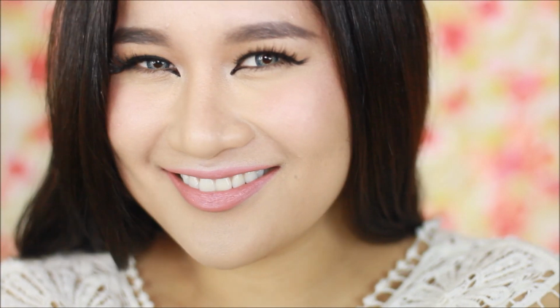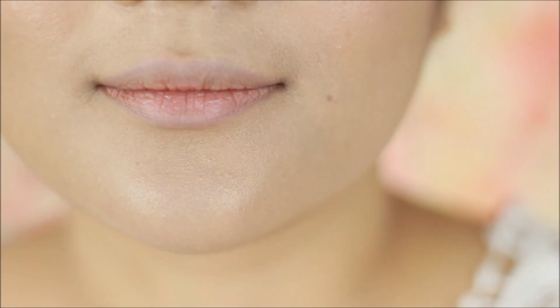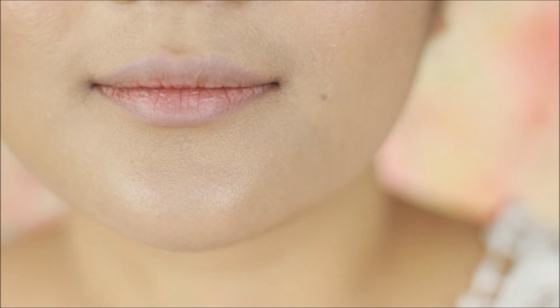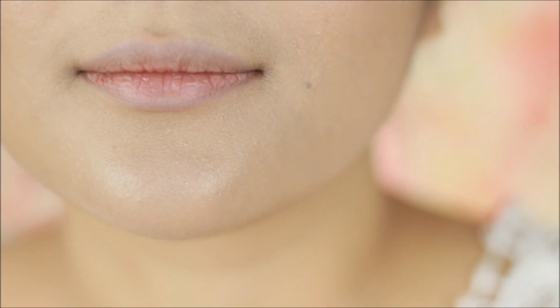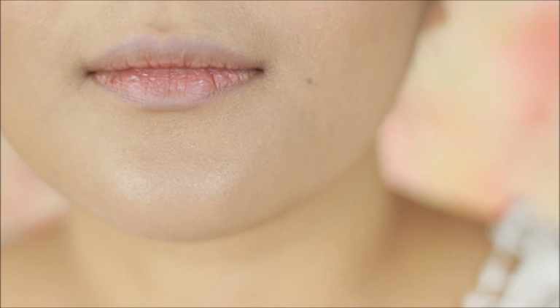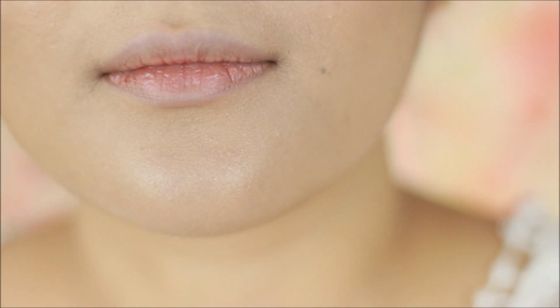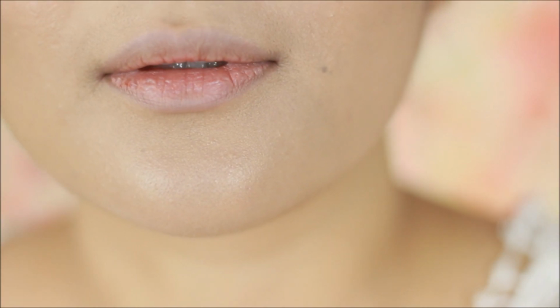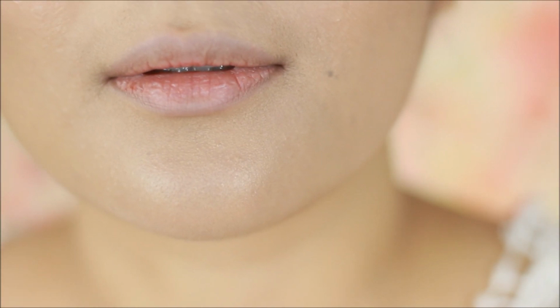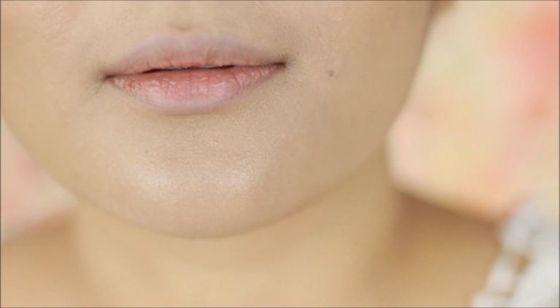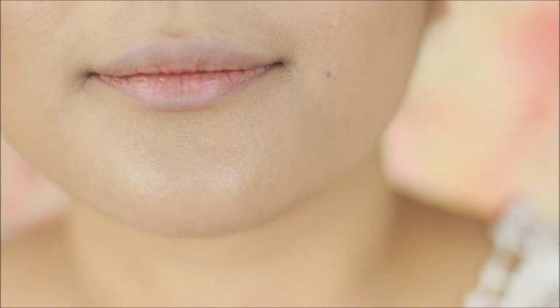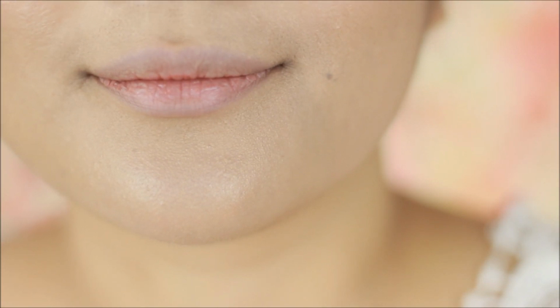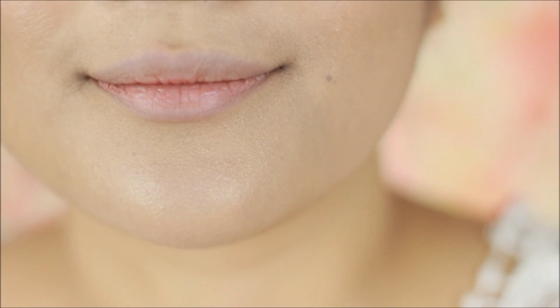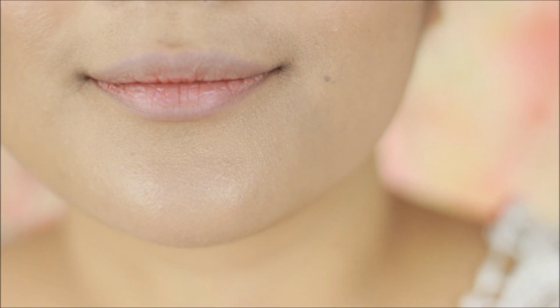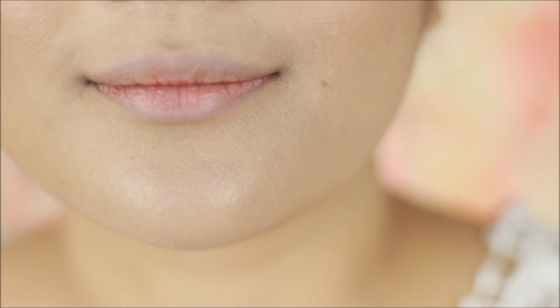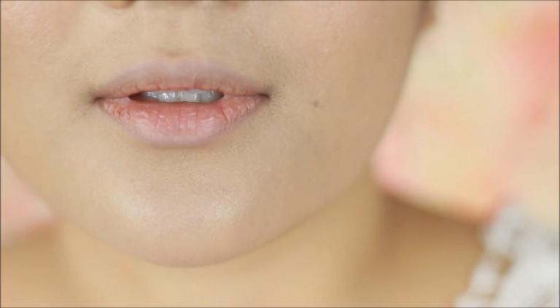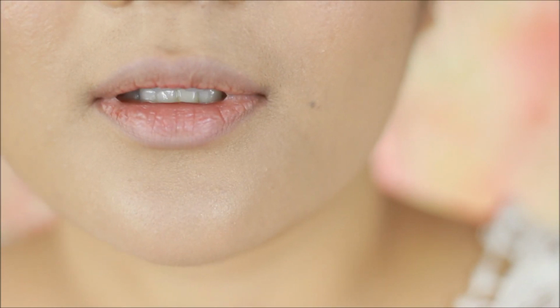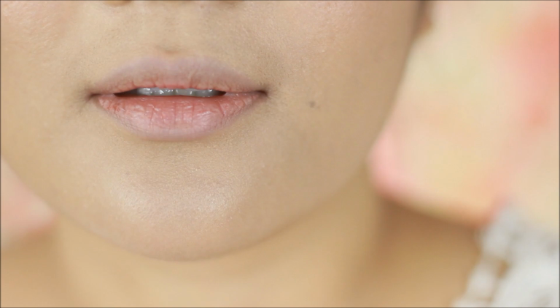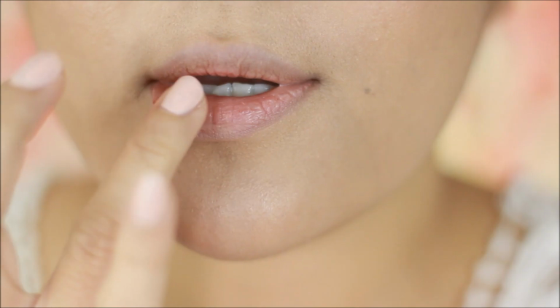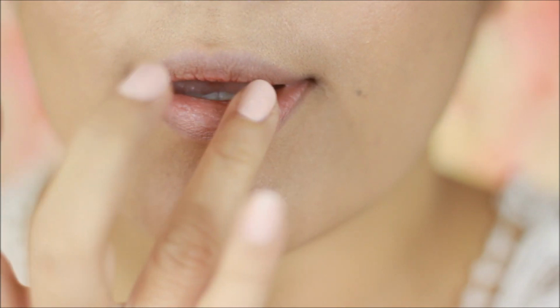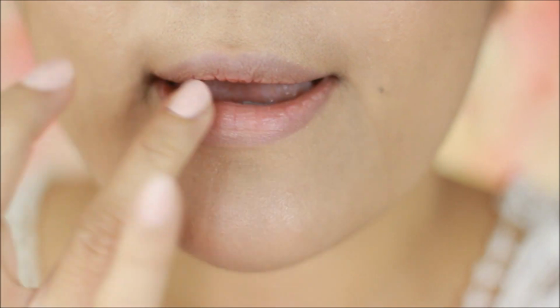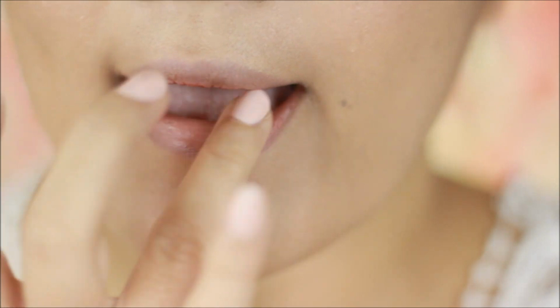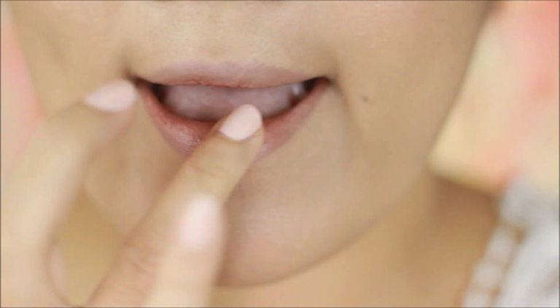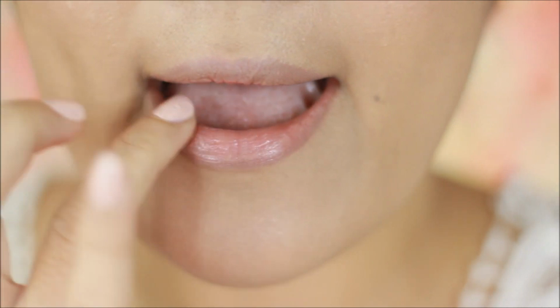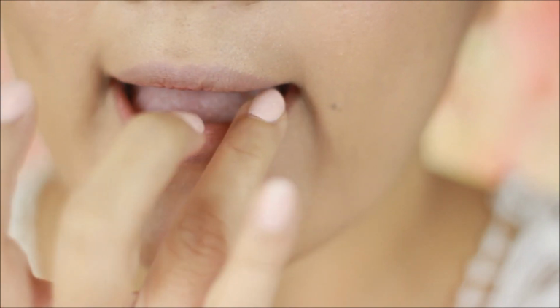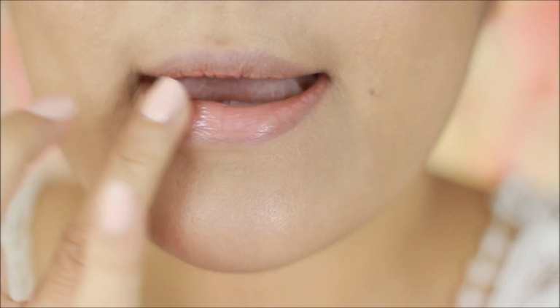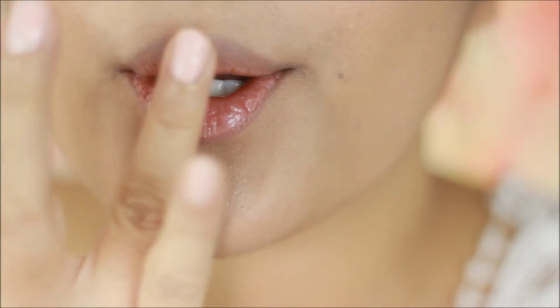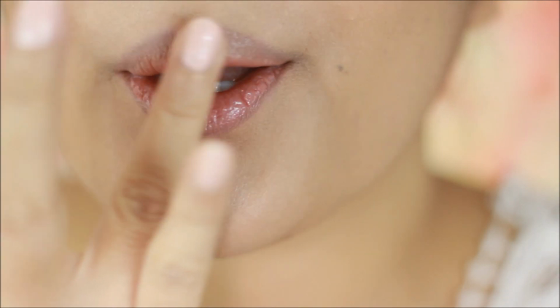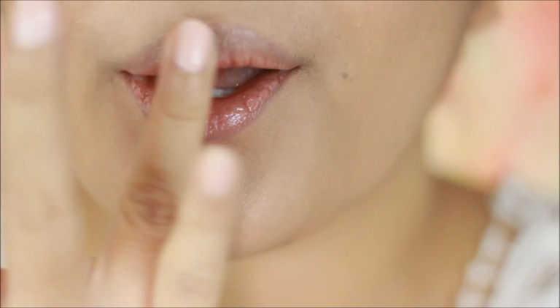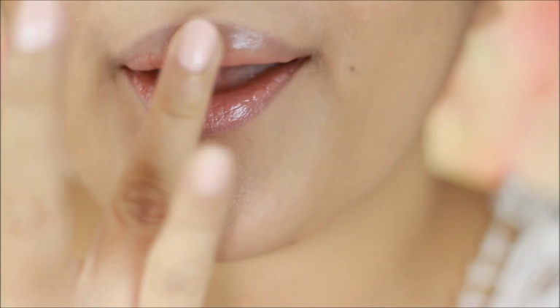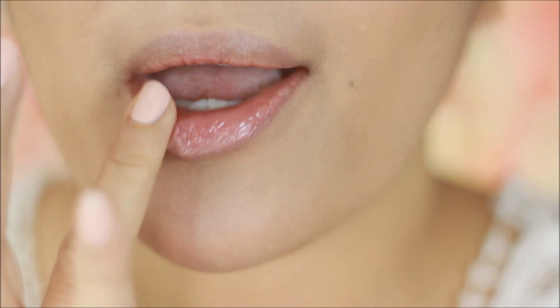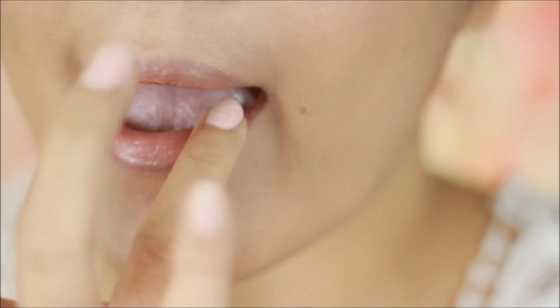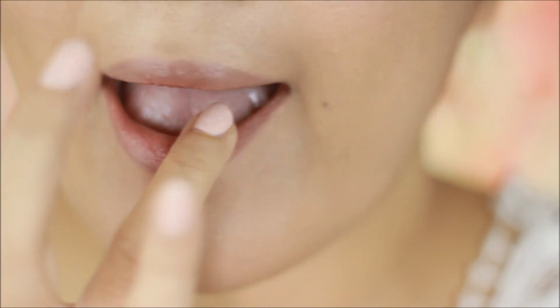Here's how my lips look naturally without any product on them whatsoever. The first thing I do is apply a generous amount of lip balm. You can also use petroleum jelly for this.